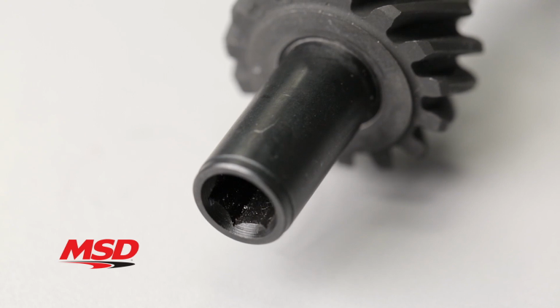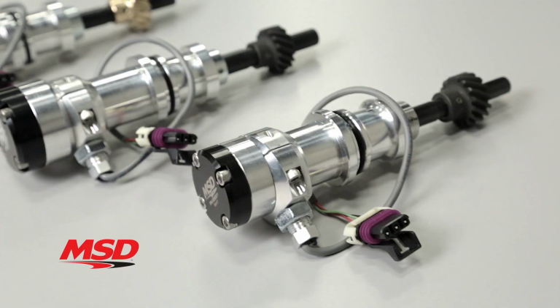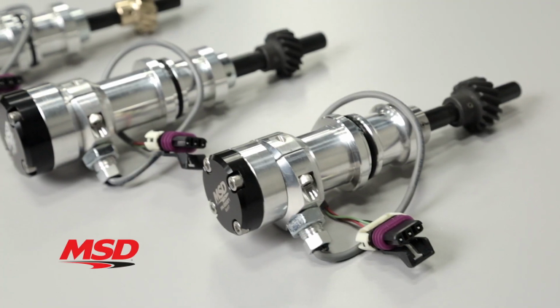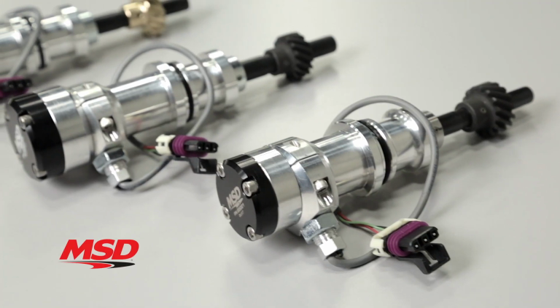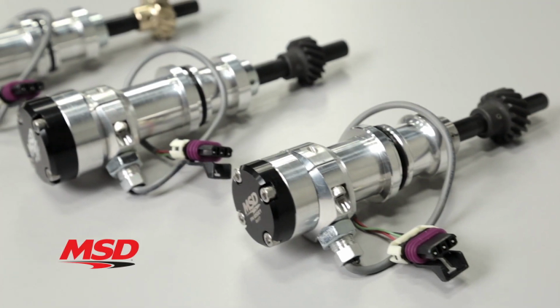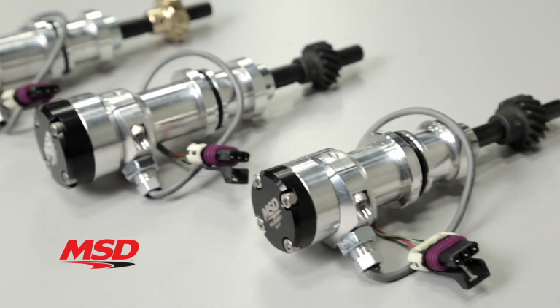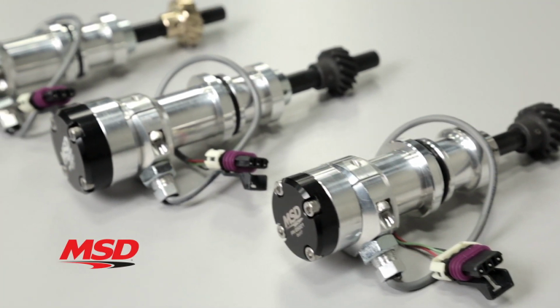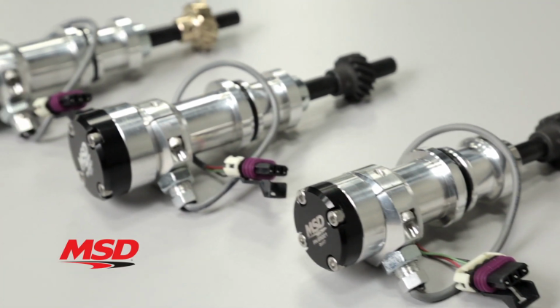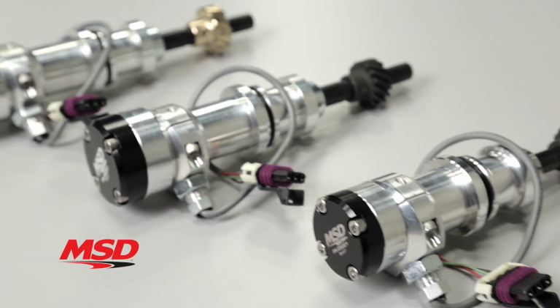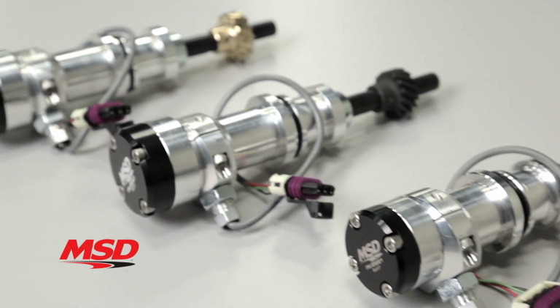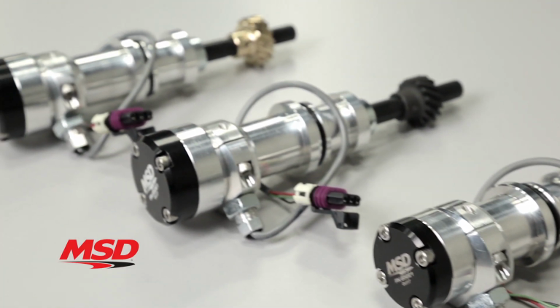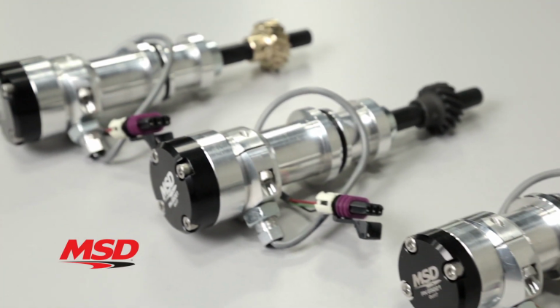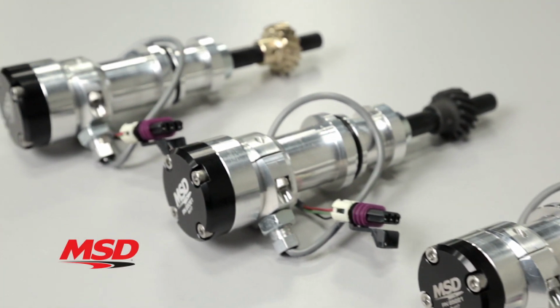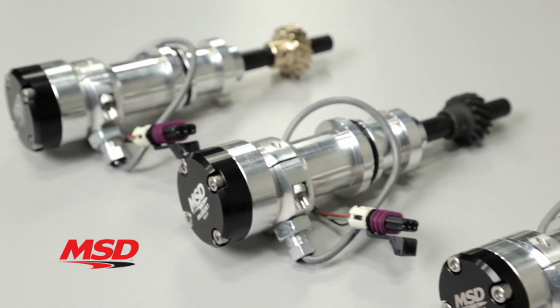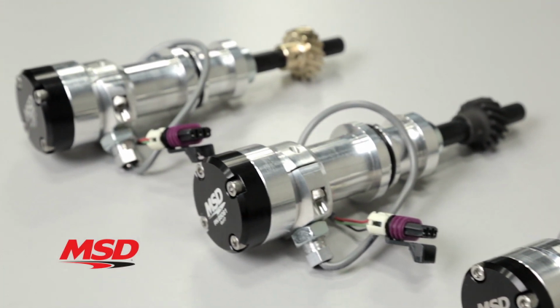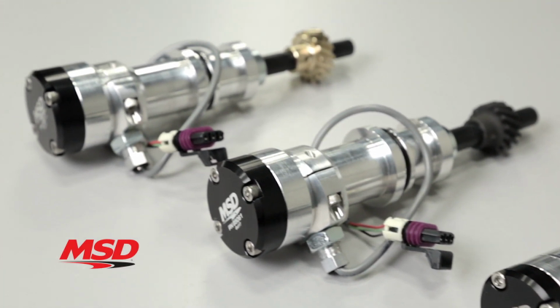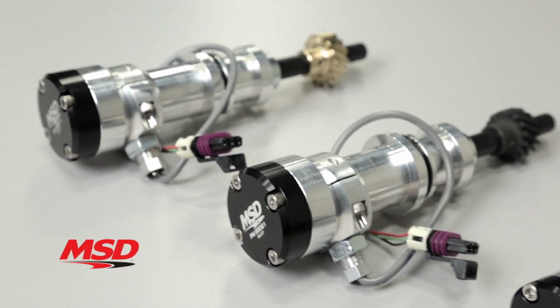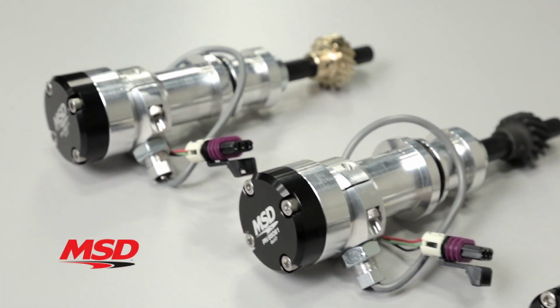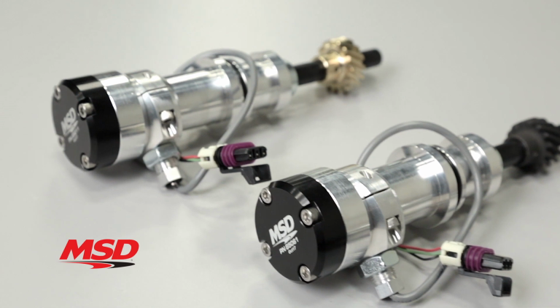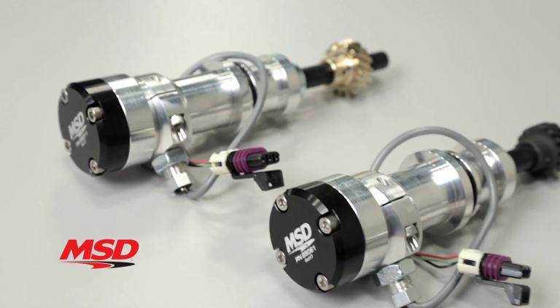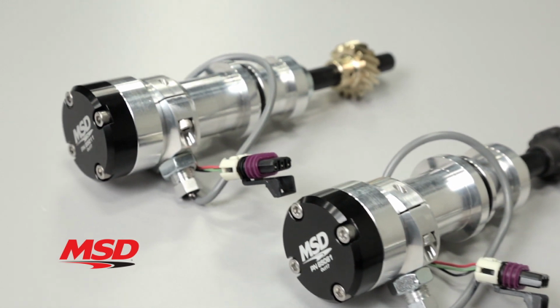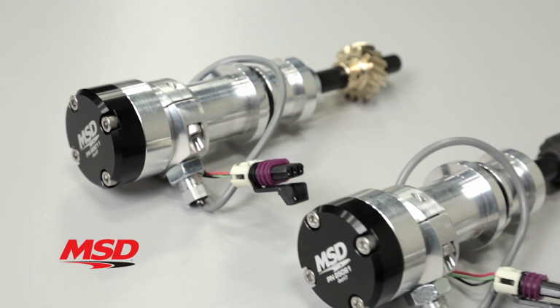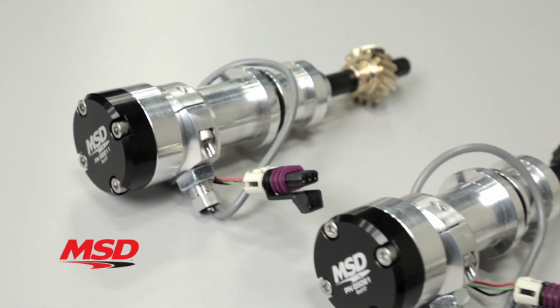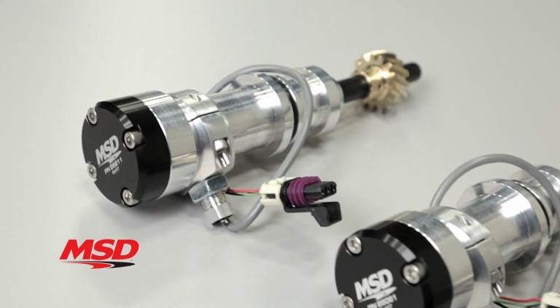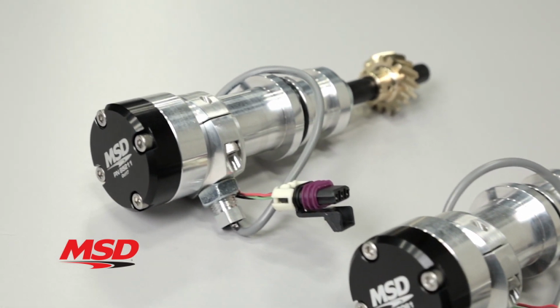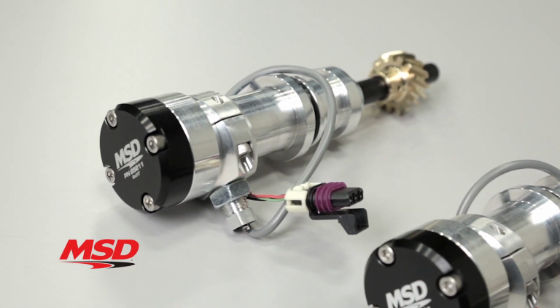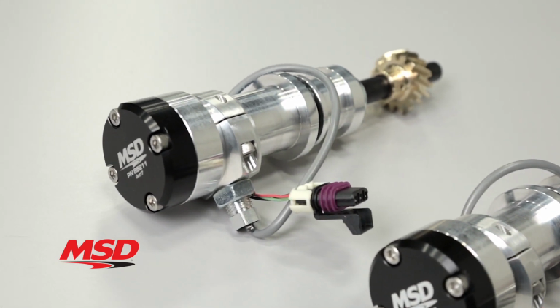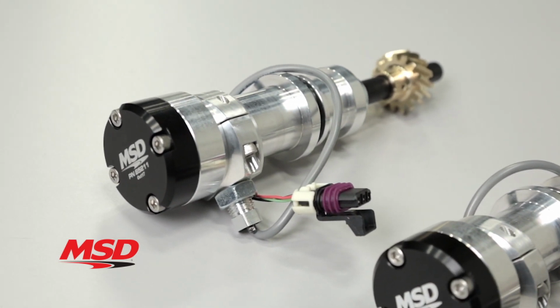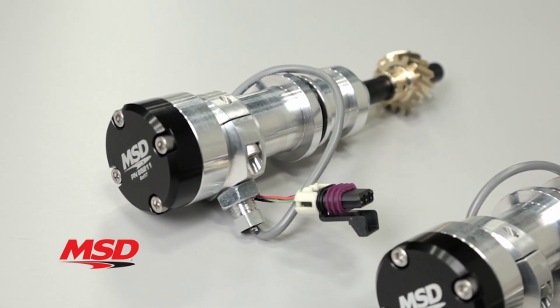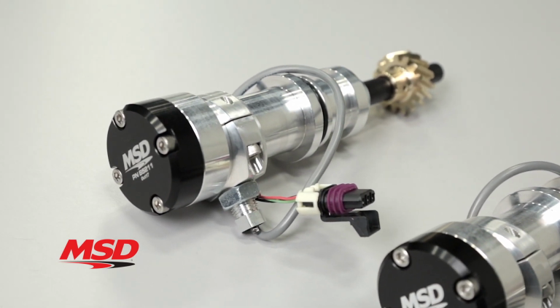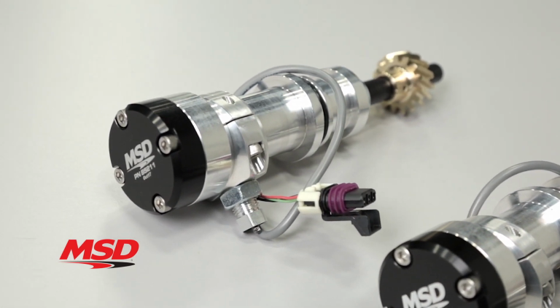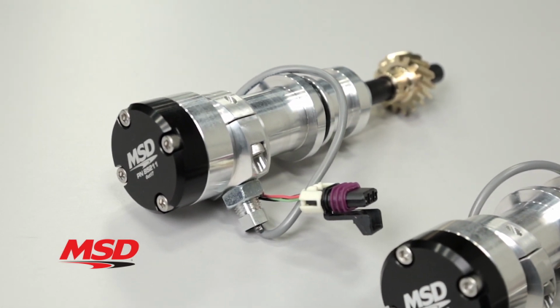It is available for Ford 260, 289, 302, and 351 Windsor and Cleveland and Big Block 460 engines.